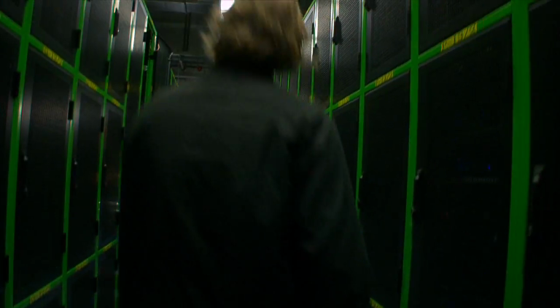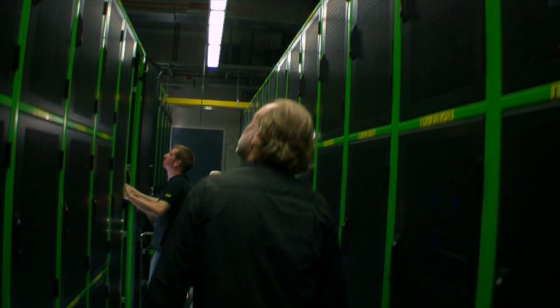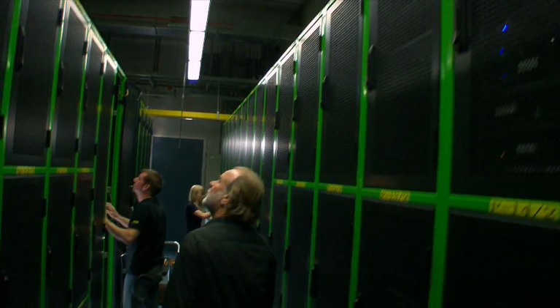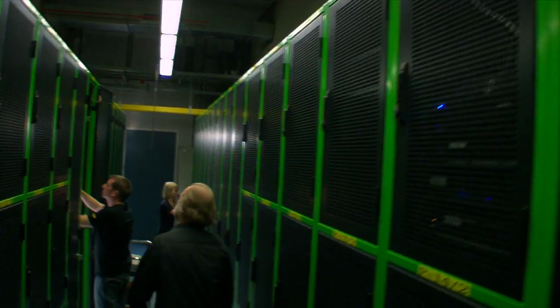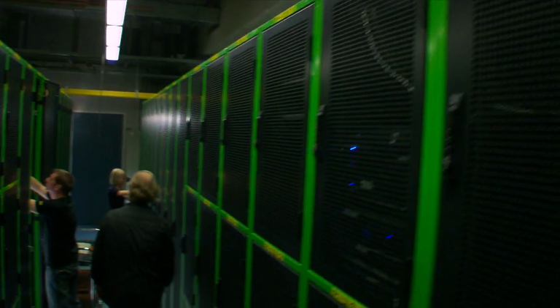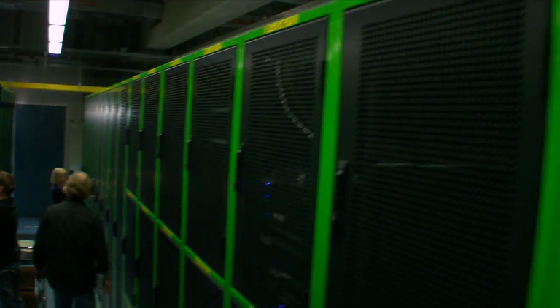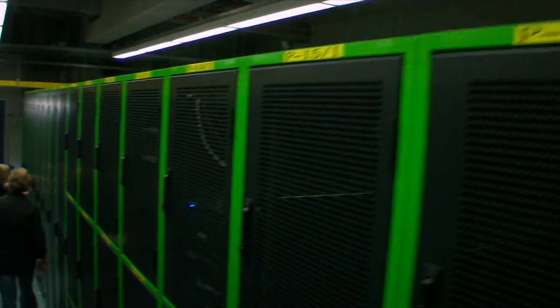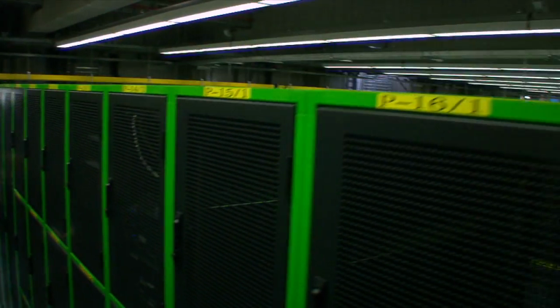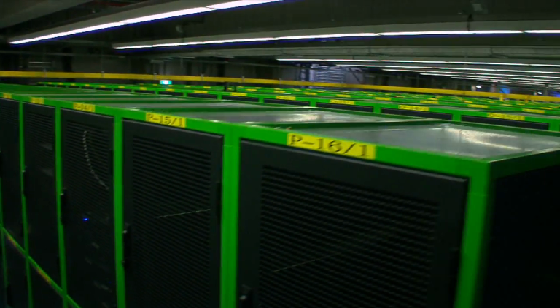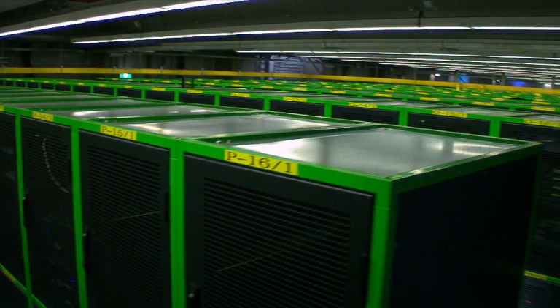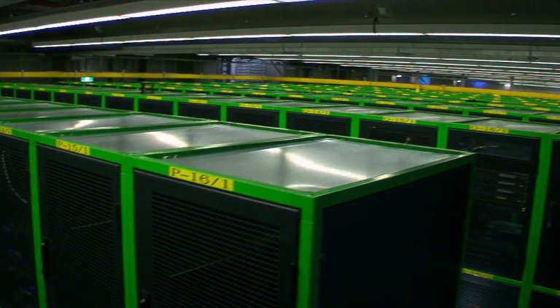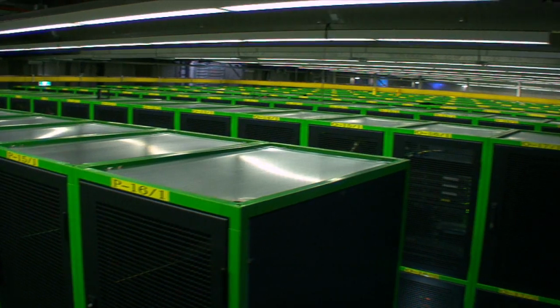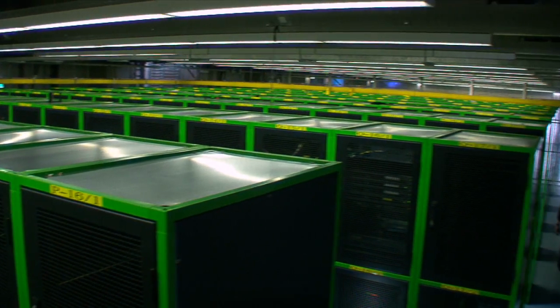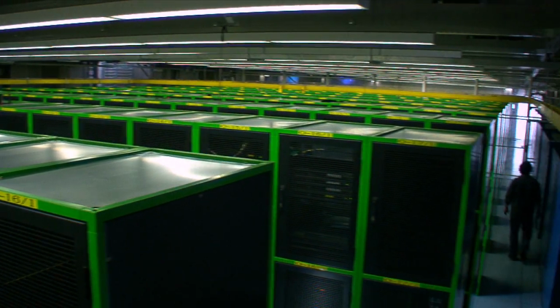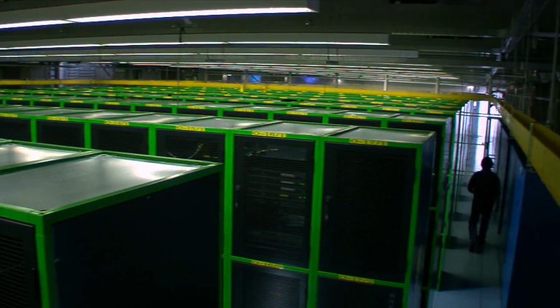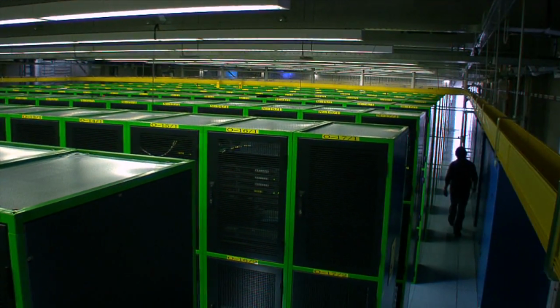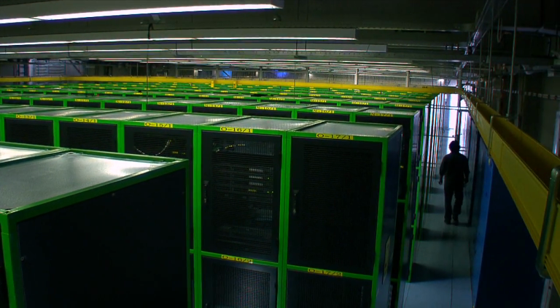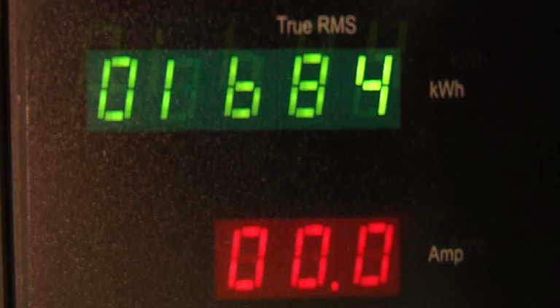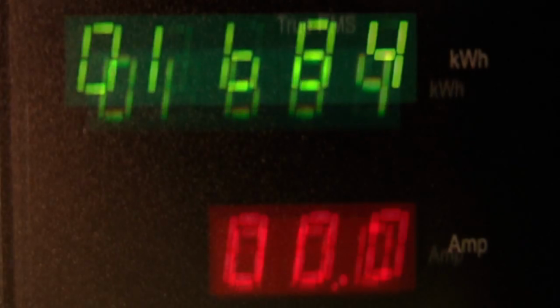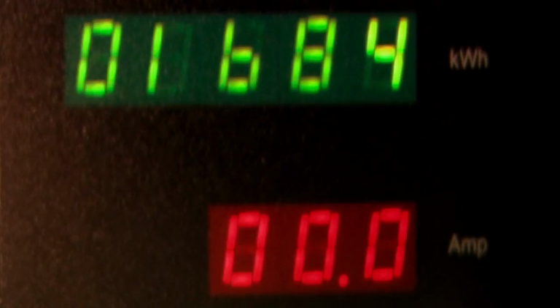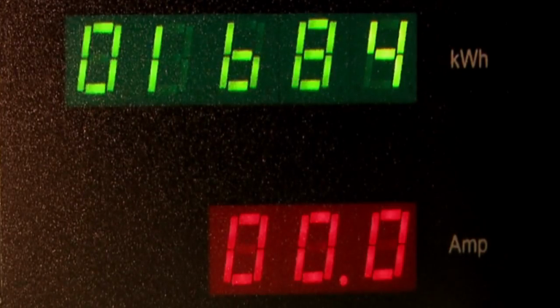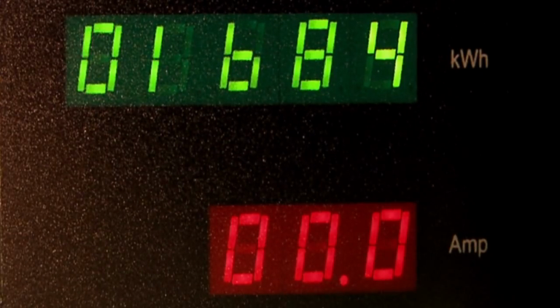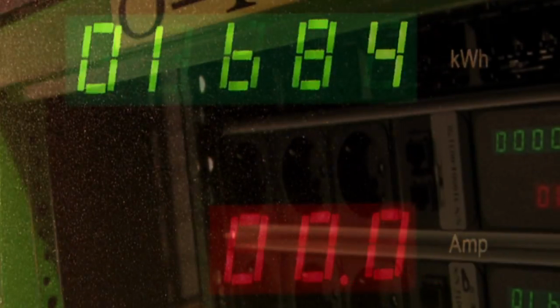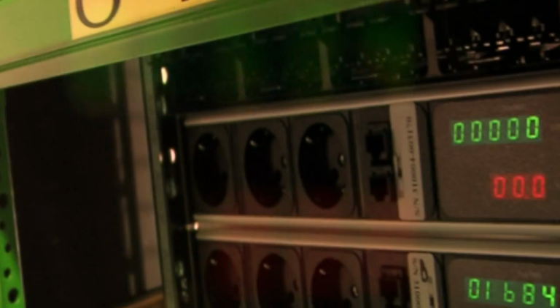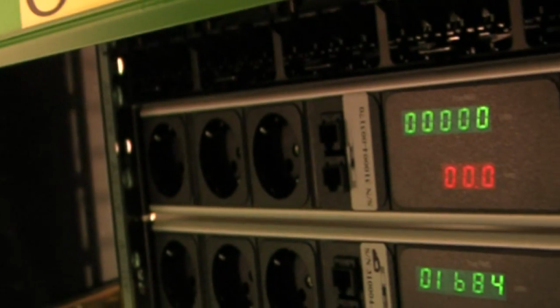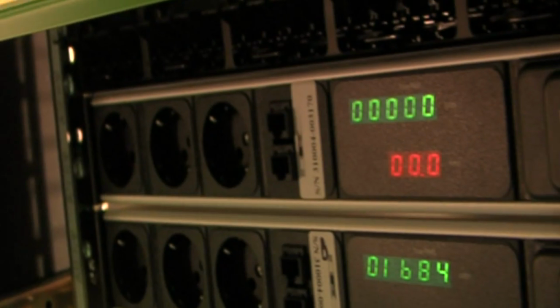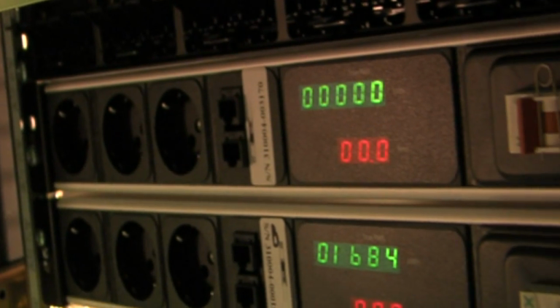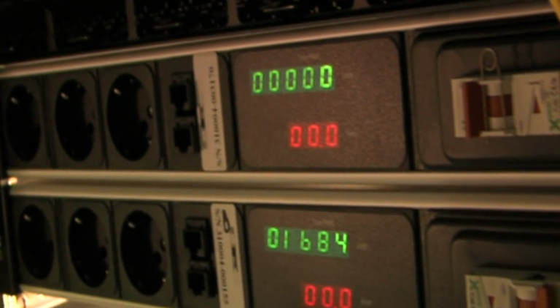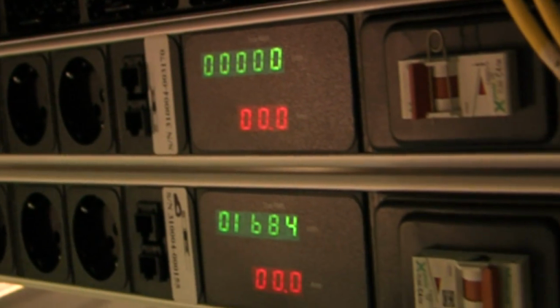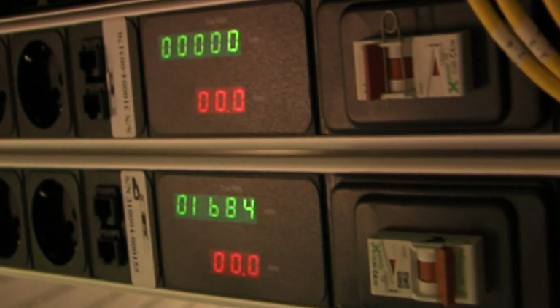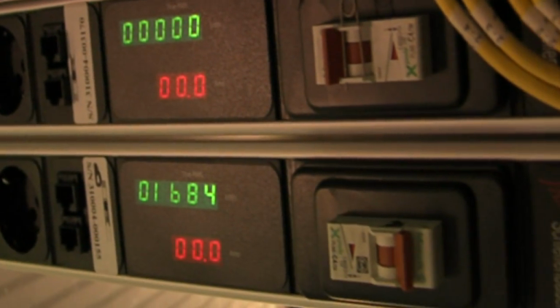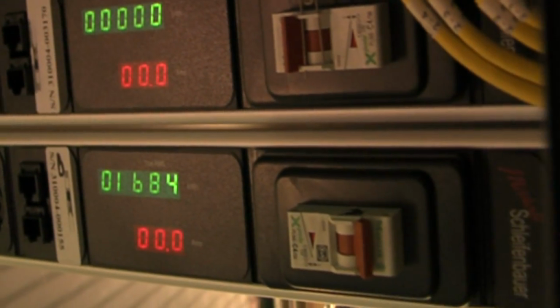We have various flat fee power plans. The power you consume can be read real-time from our power bars. These have fuses that can be controlled by the customer himself.